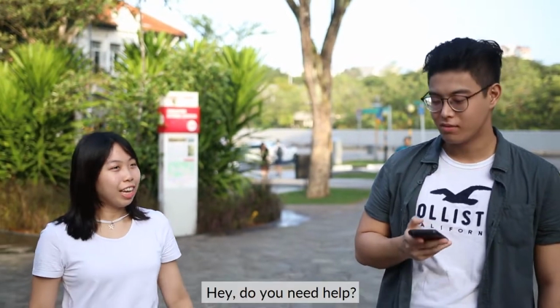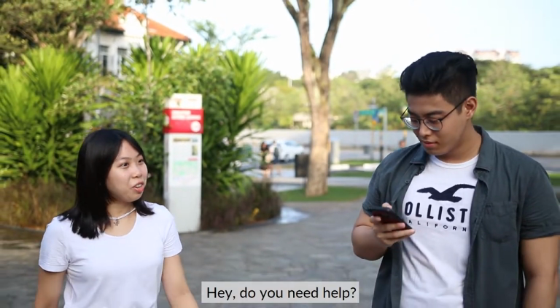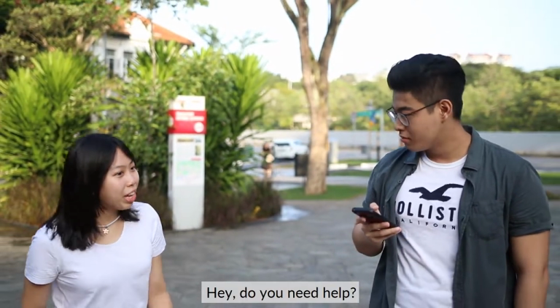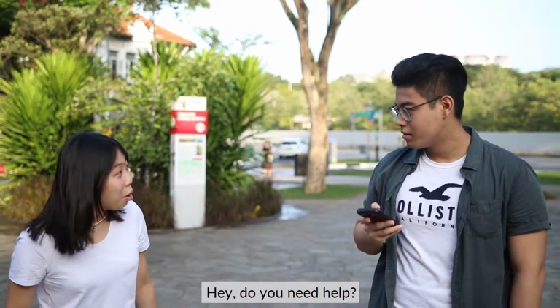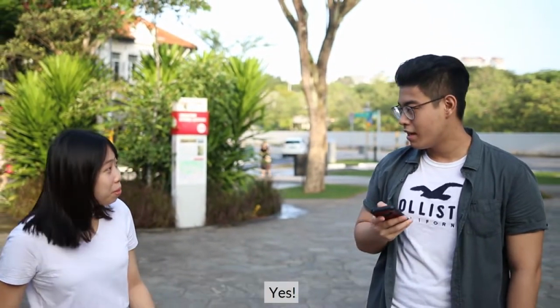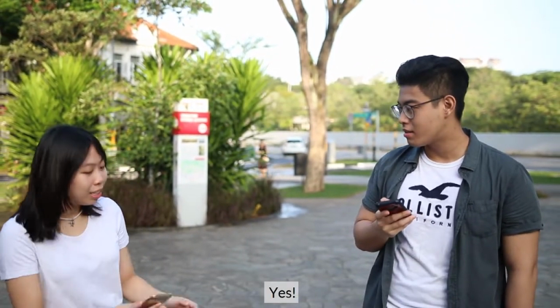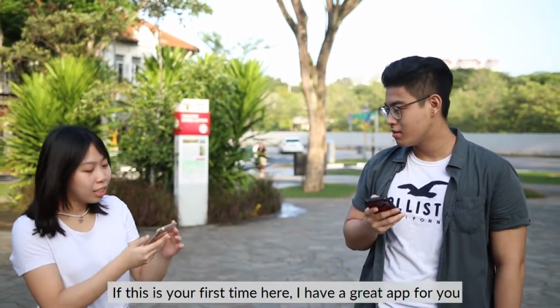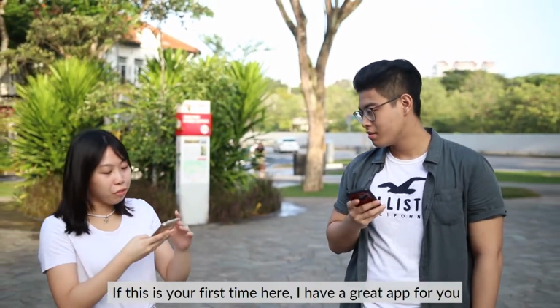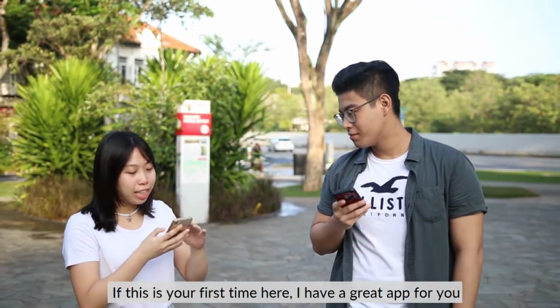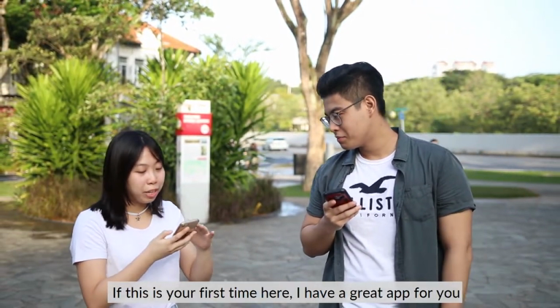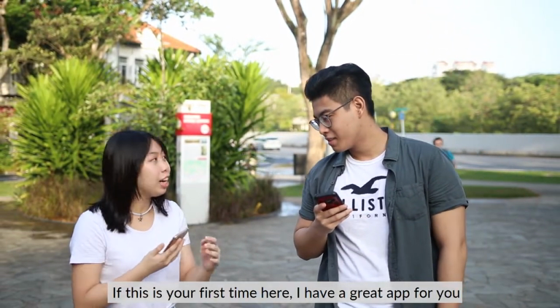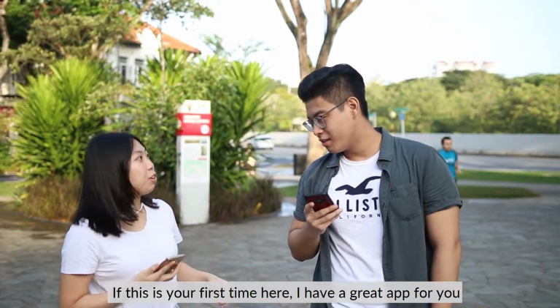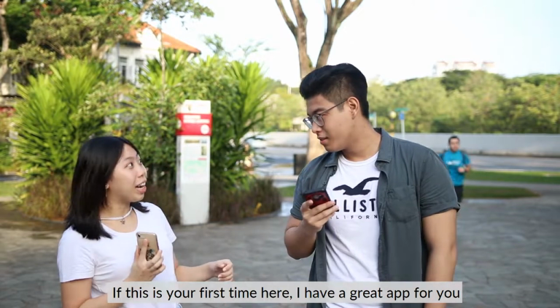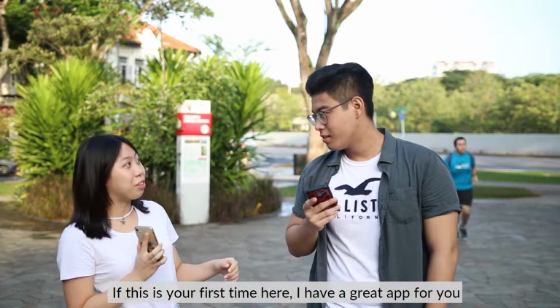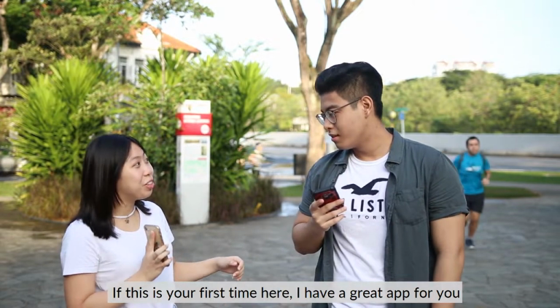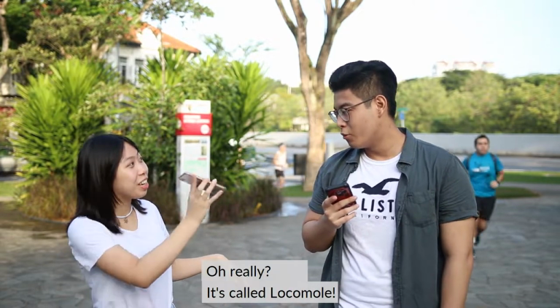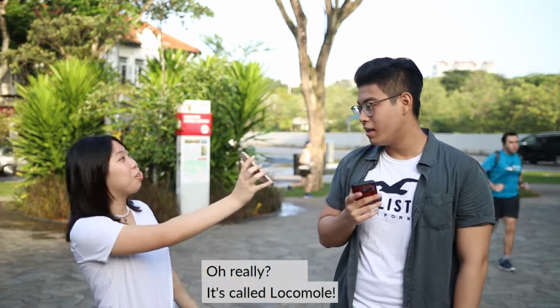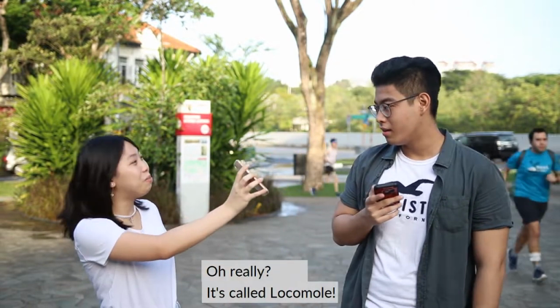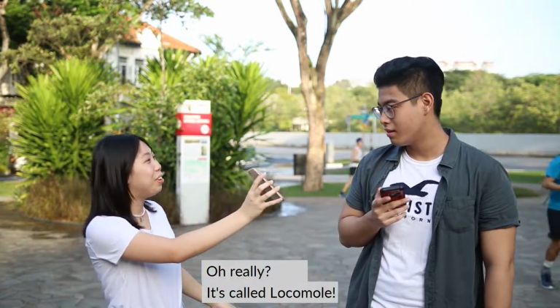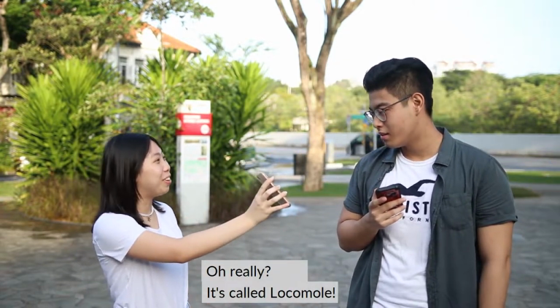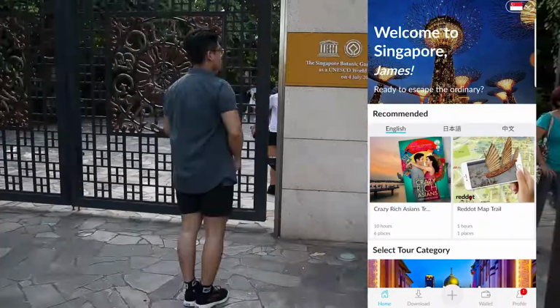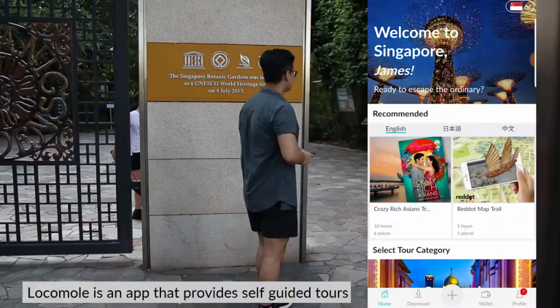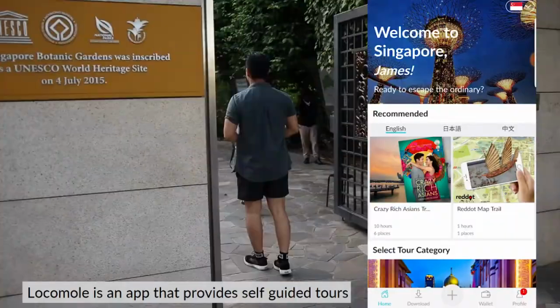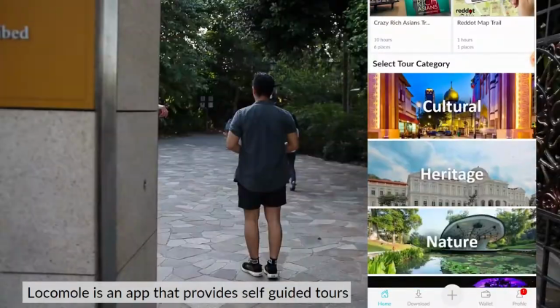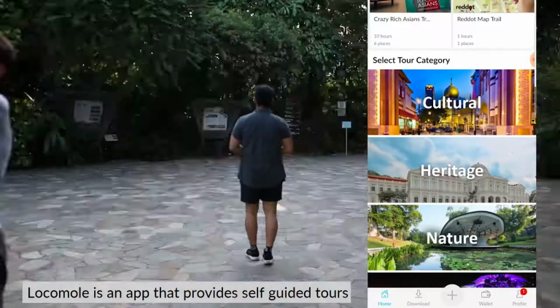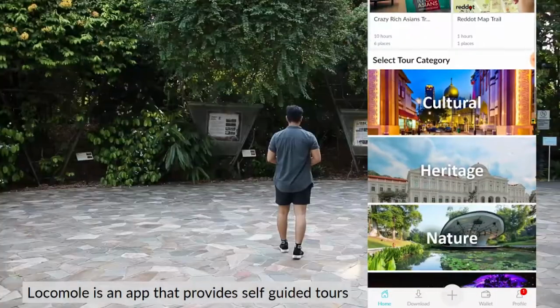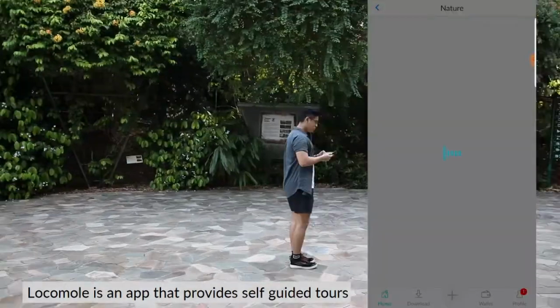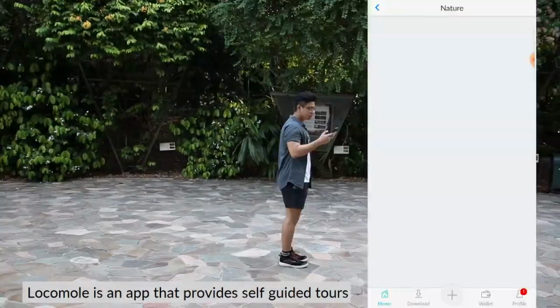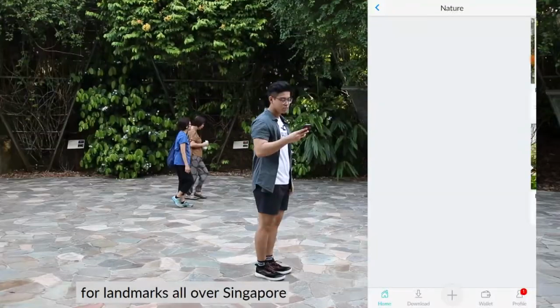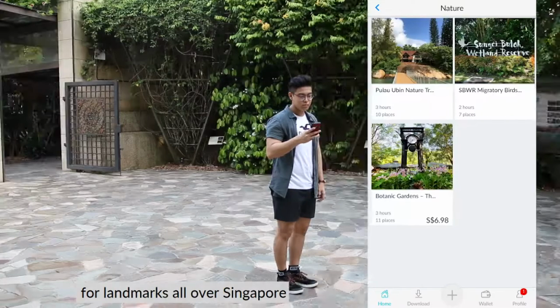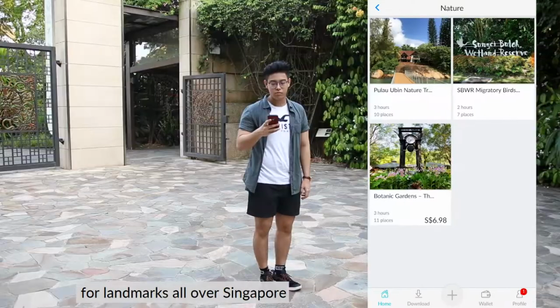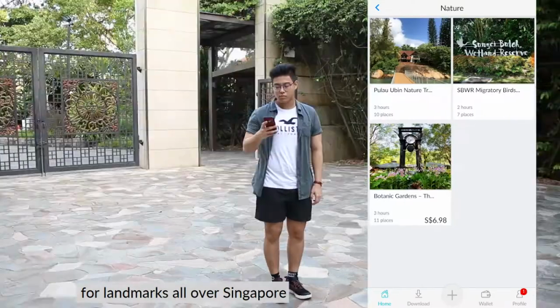Hey, do you need help? Yes! Is this your first time here? I have a great app for you! Oh really? It's called Locomole!